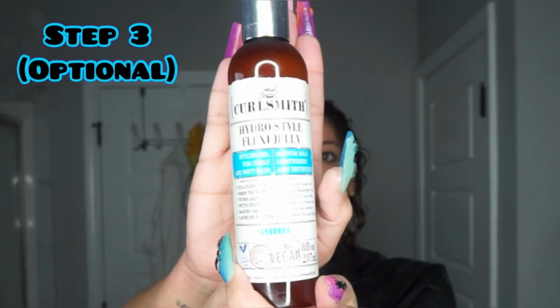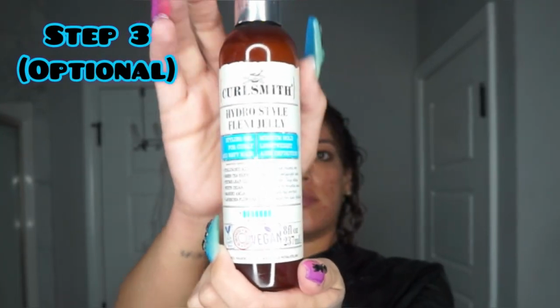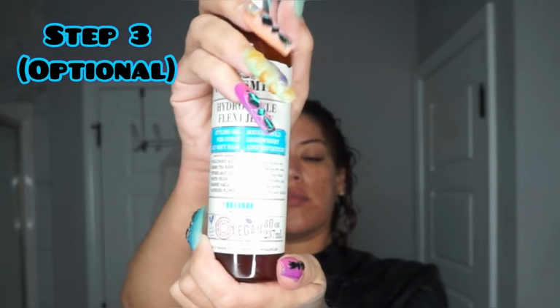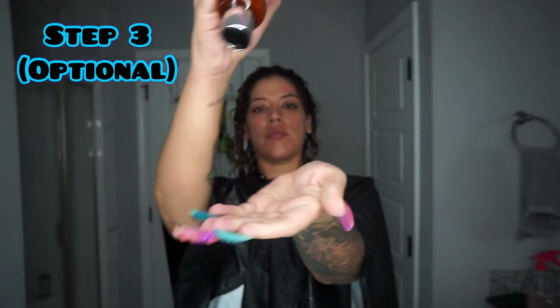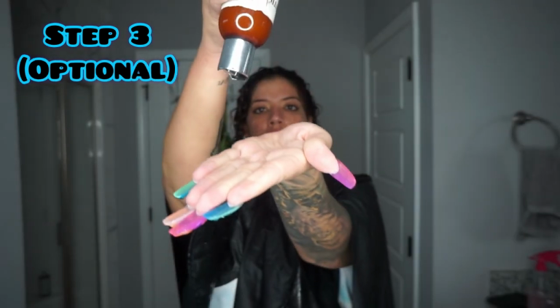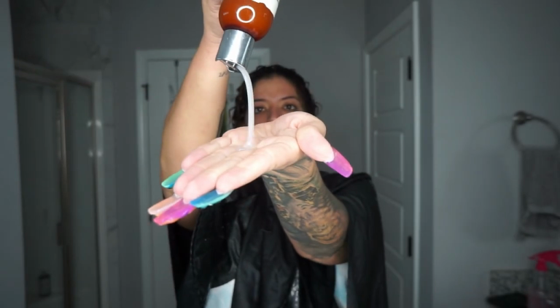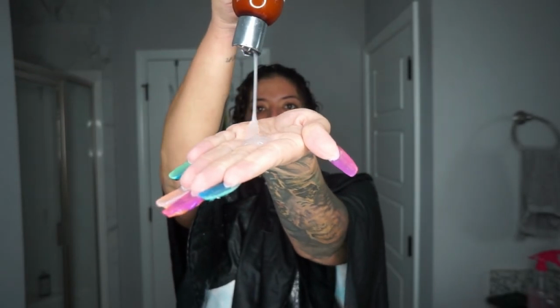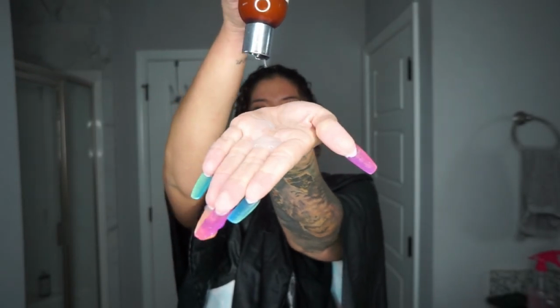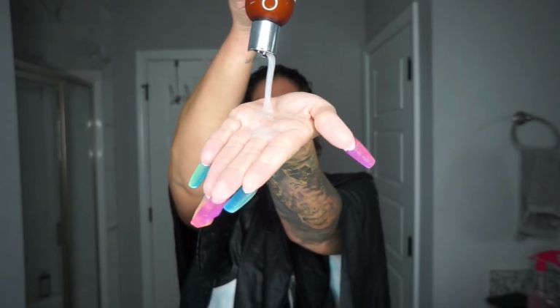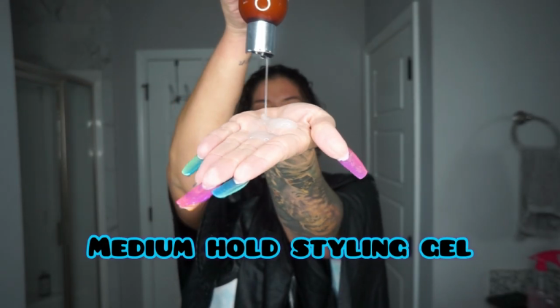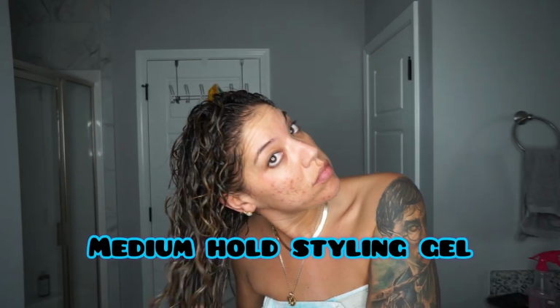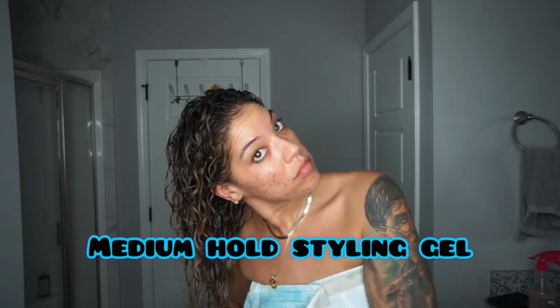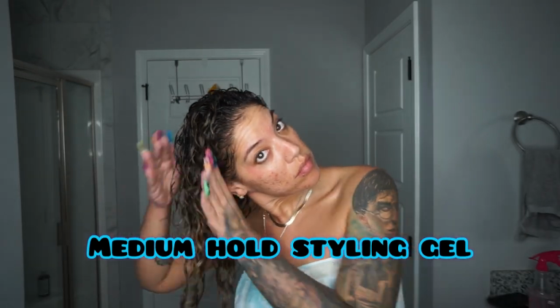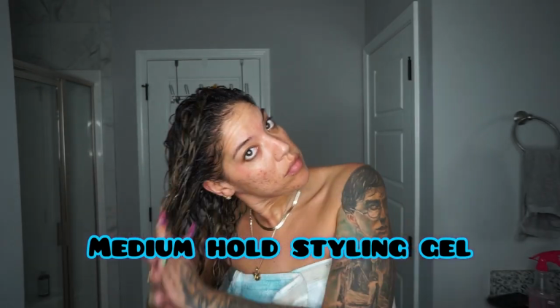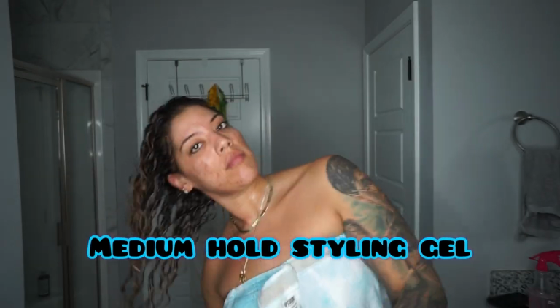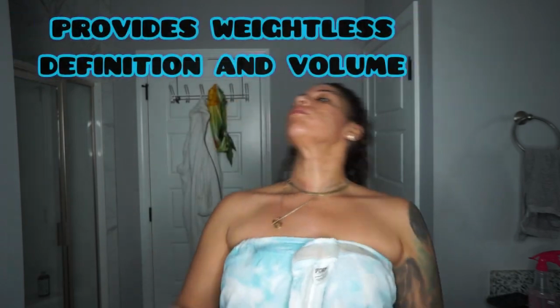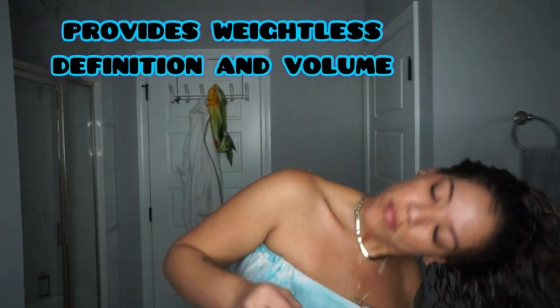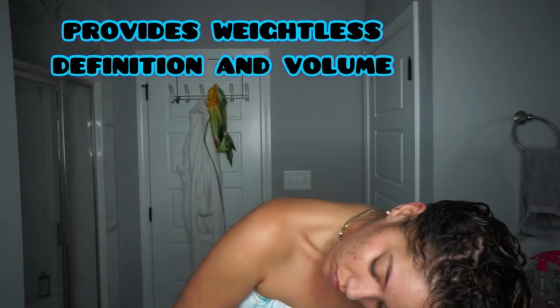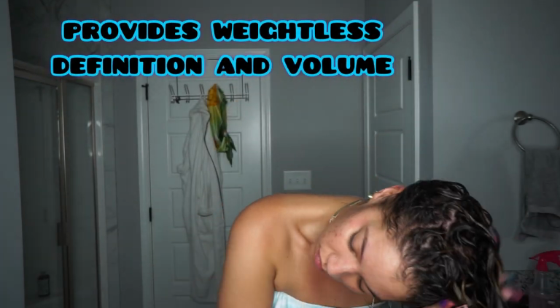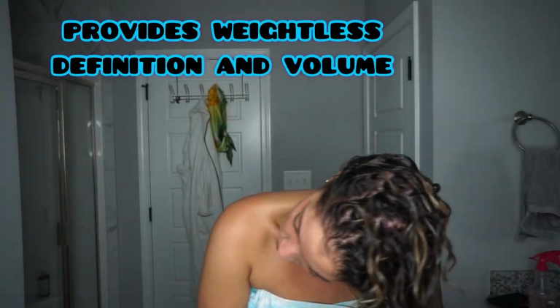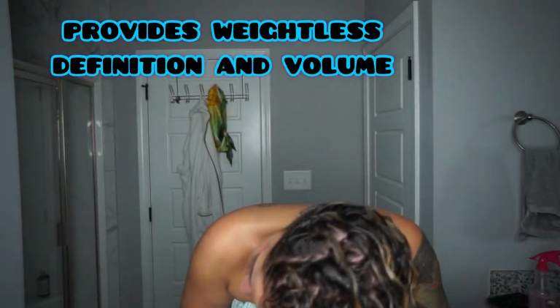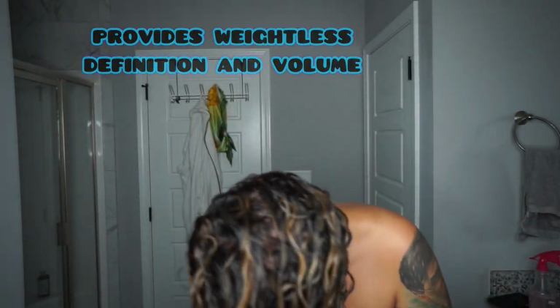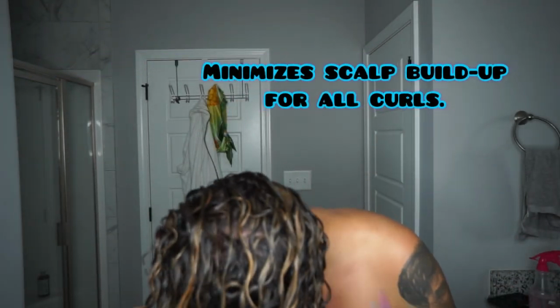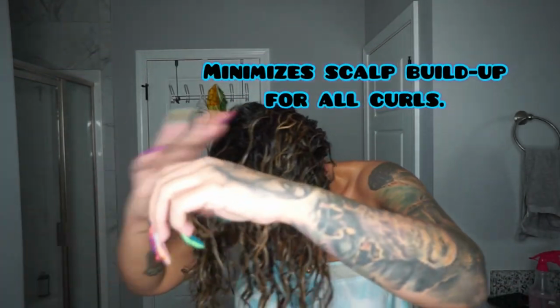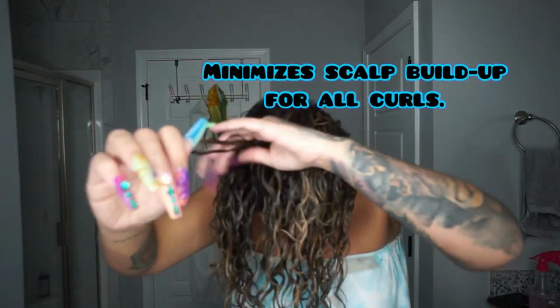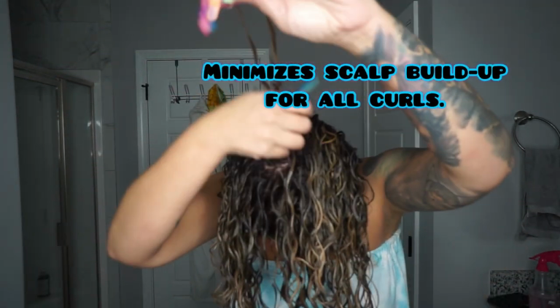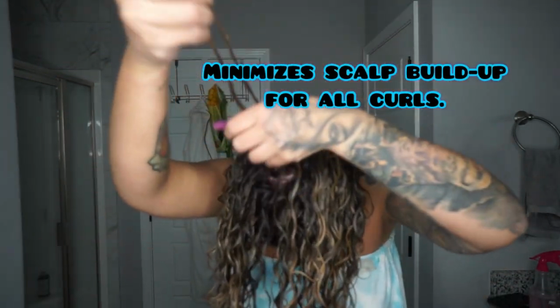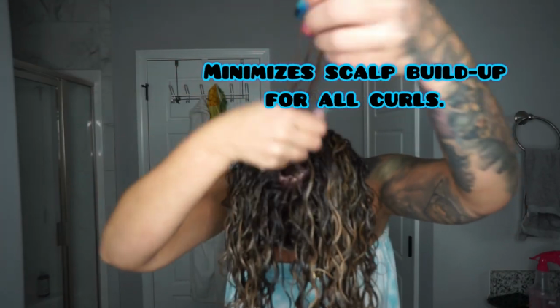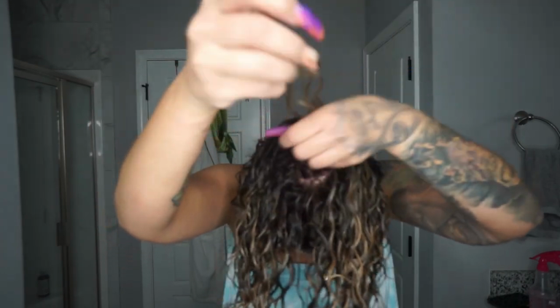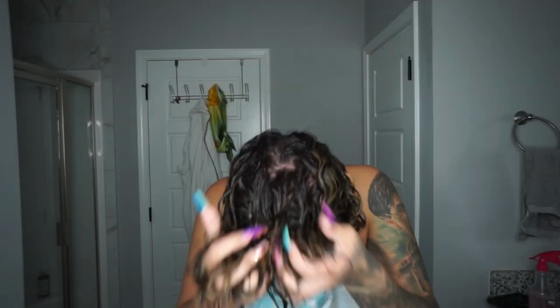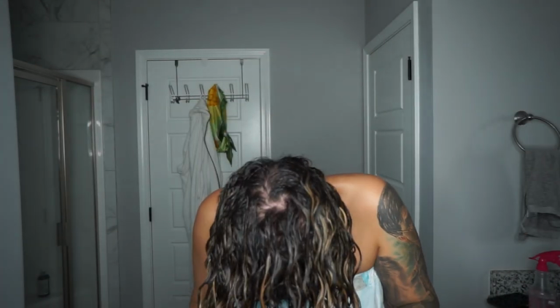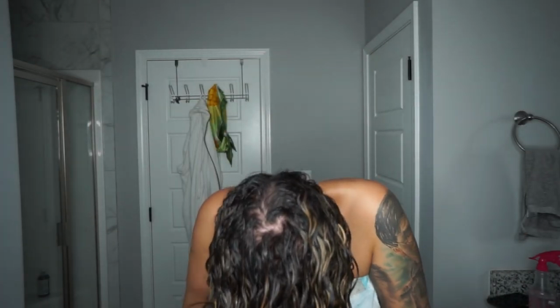I personally followed with the Hydro Style Flexi Jelly, also from the Scalp Recipe line. This is a medium hold gel that's also not going to weigh my hair down, so I'm going to get the full results of the new Full Body Thickening Lotion.